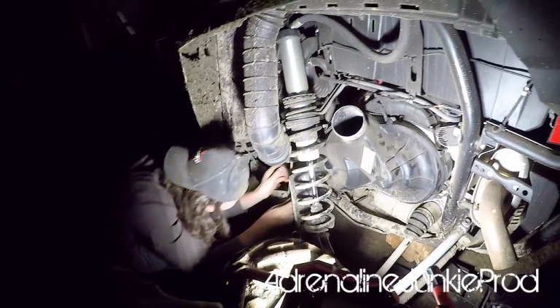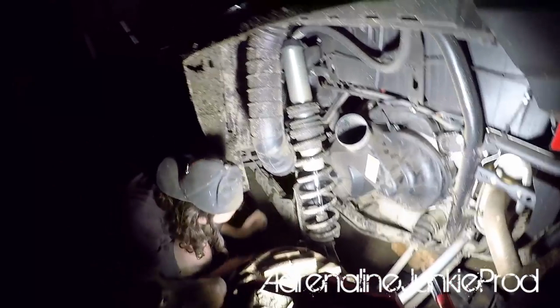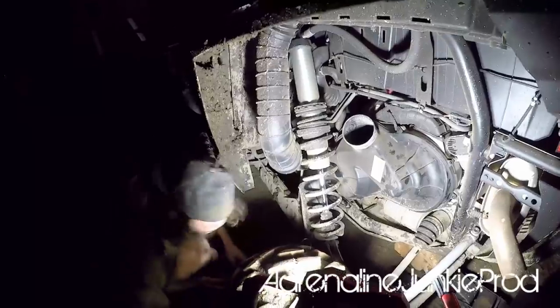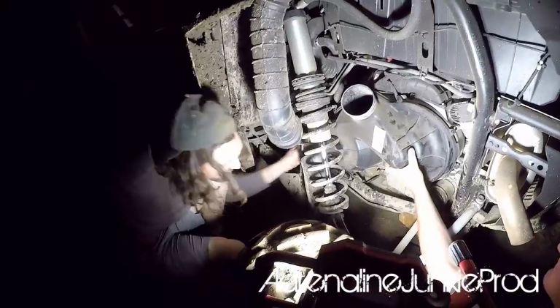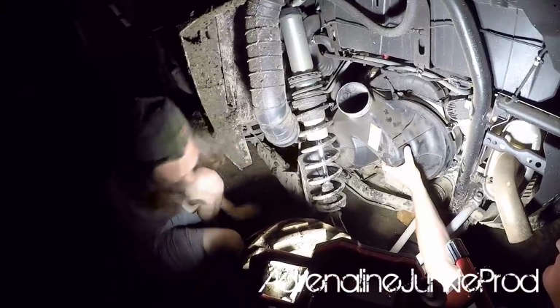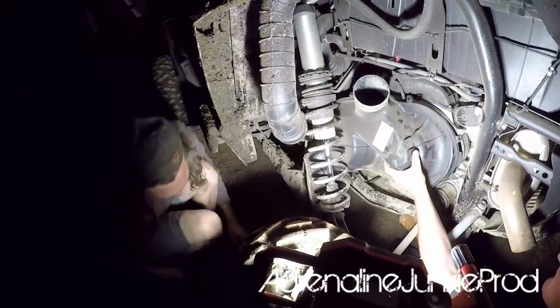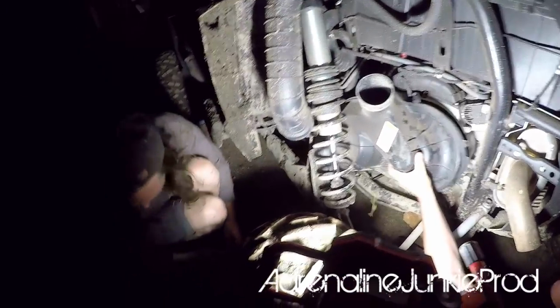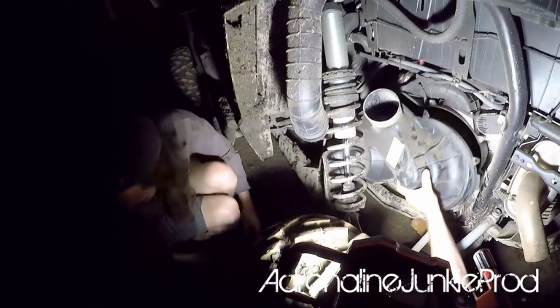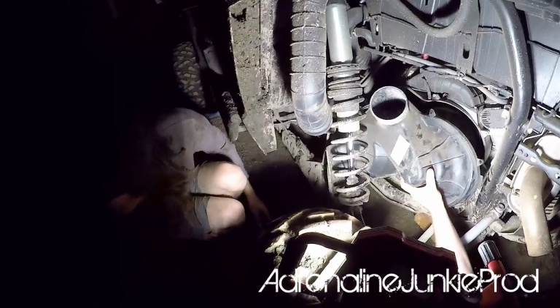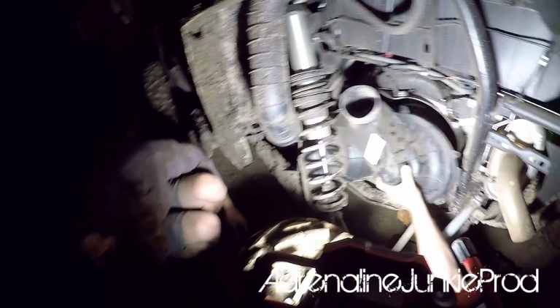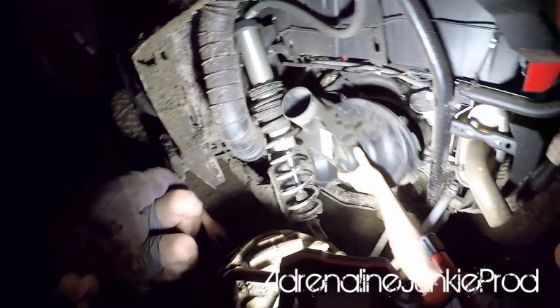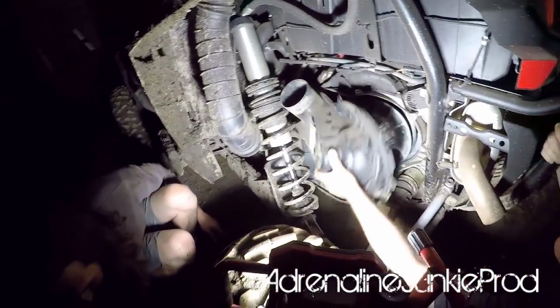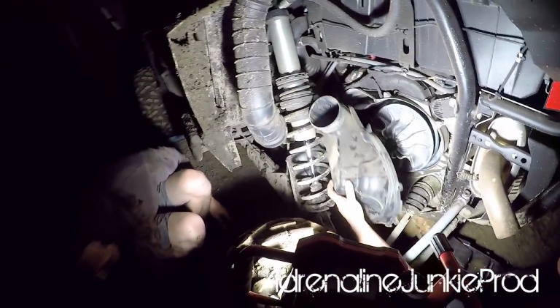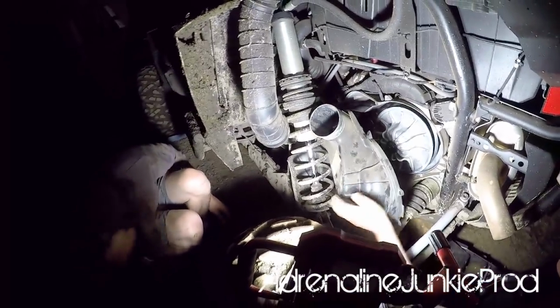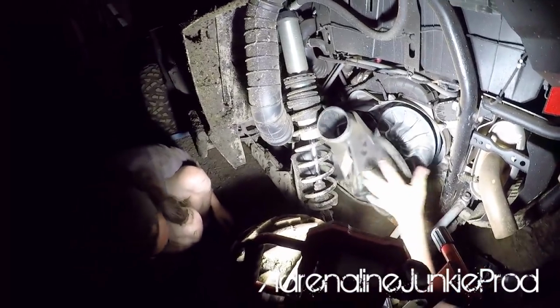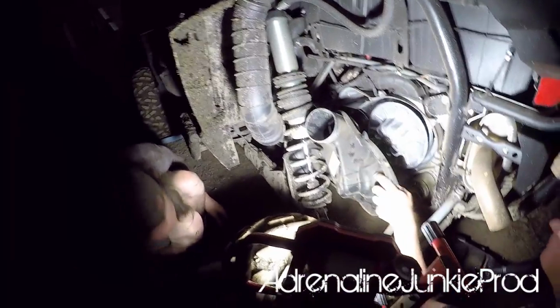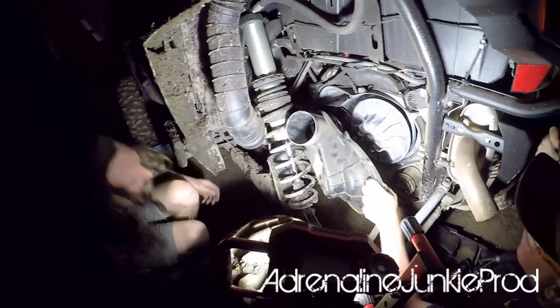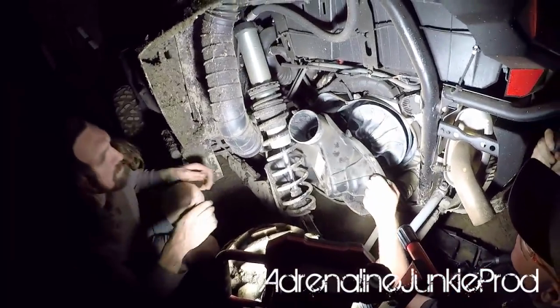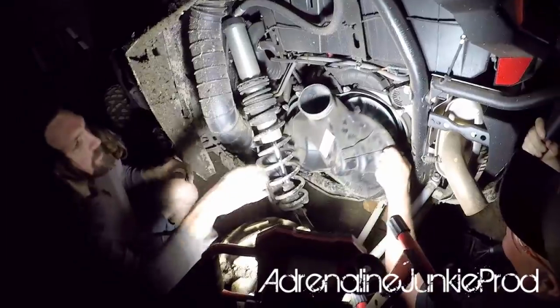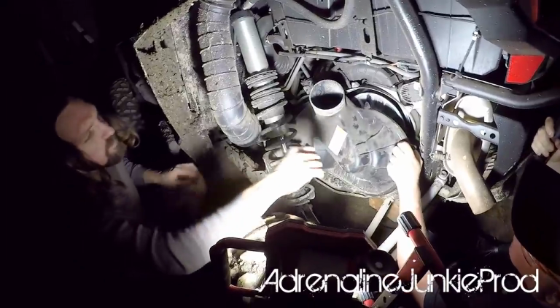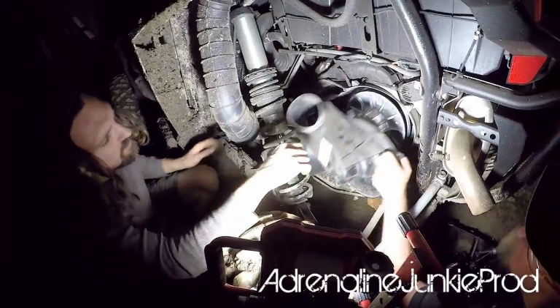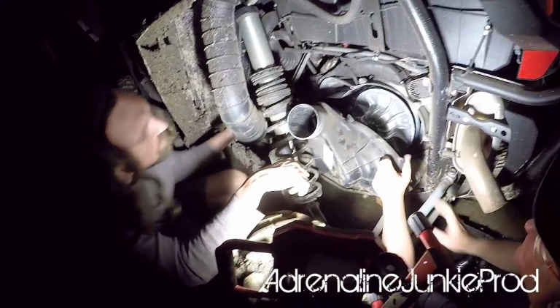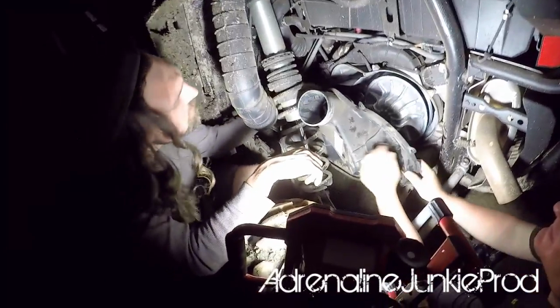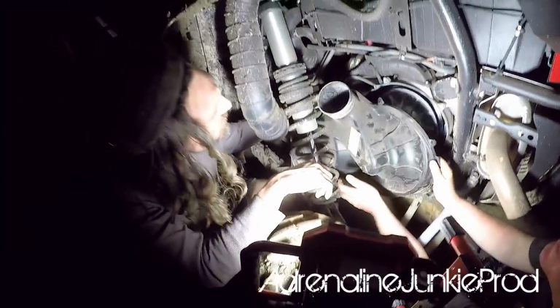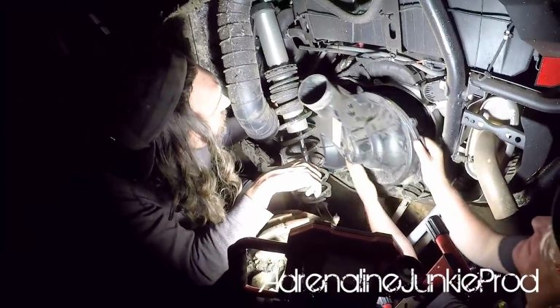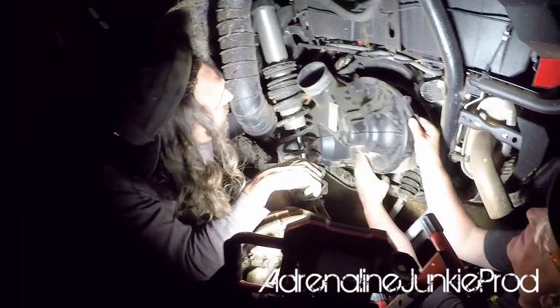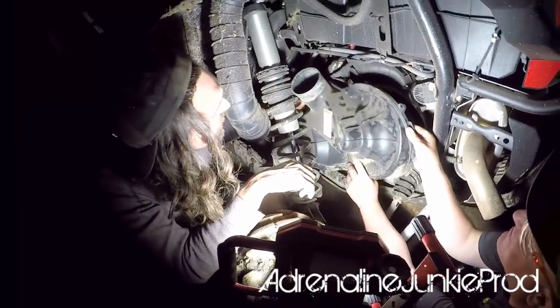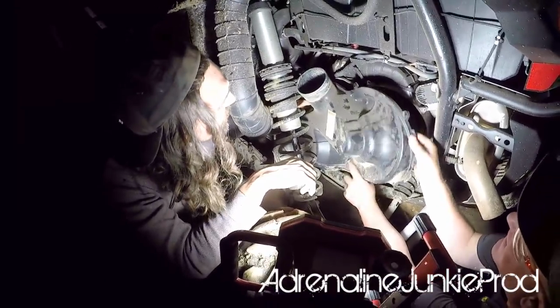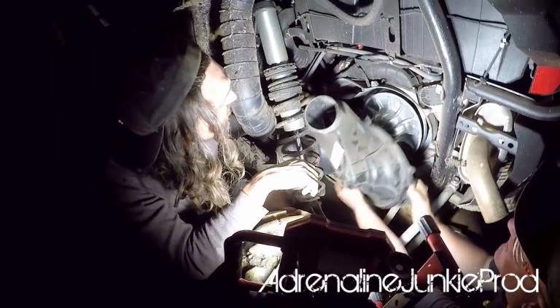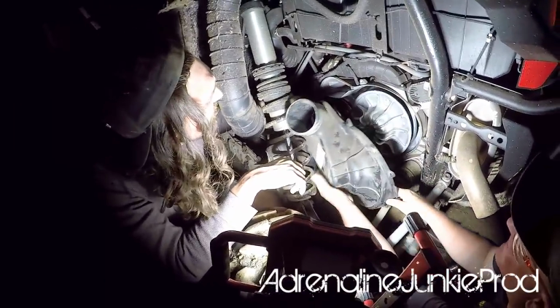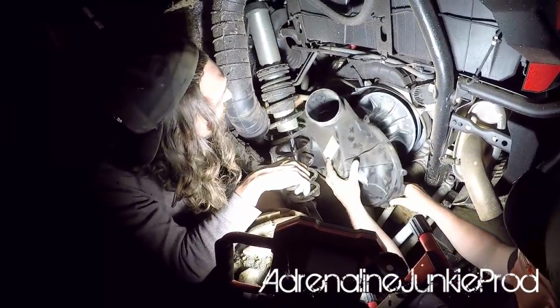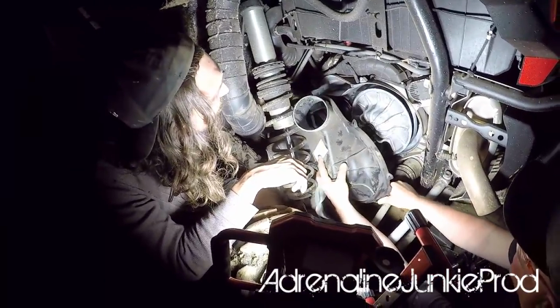Here you see us pulling the case off the CVT. This will expose the clutches. The primary is the clutch near the front of the vehicle and the secondary is the bigger one near the exhaust.